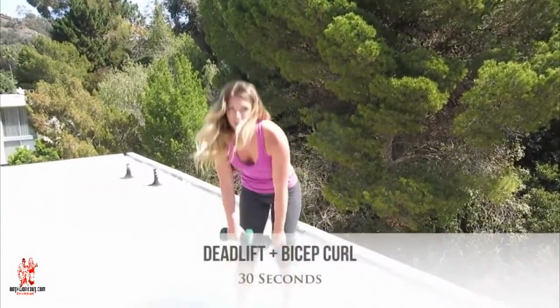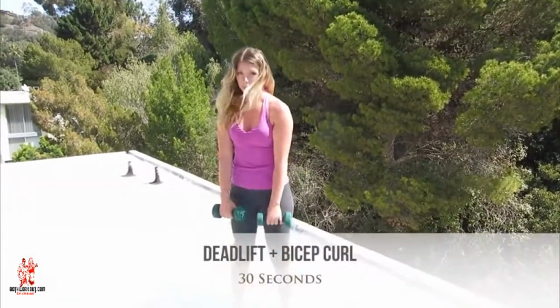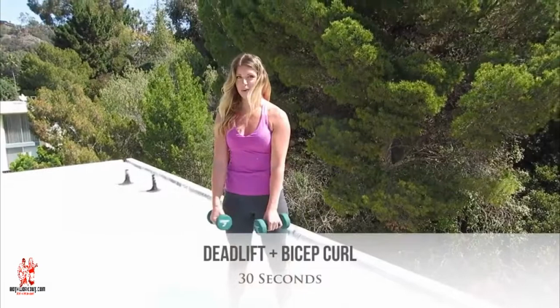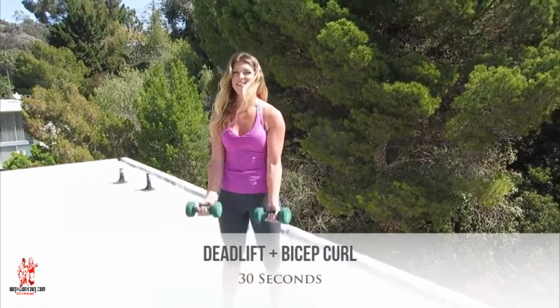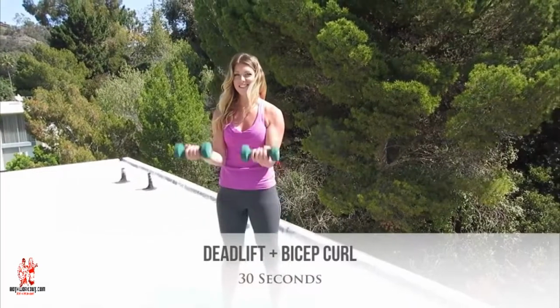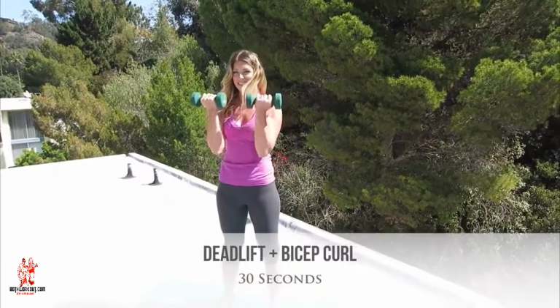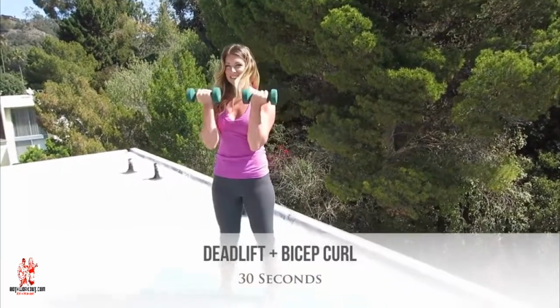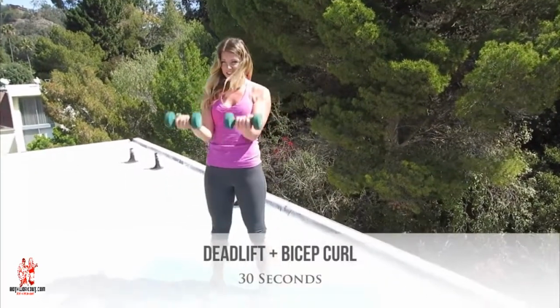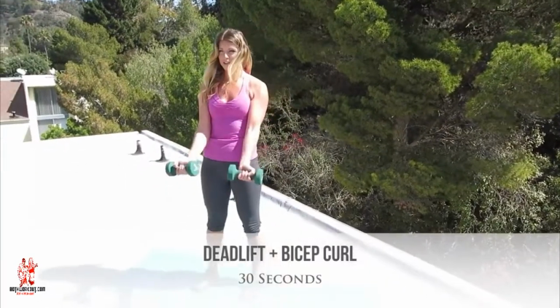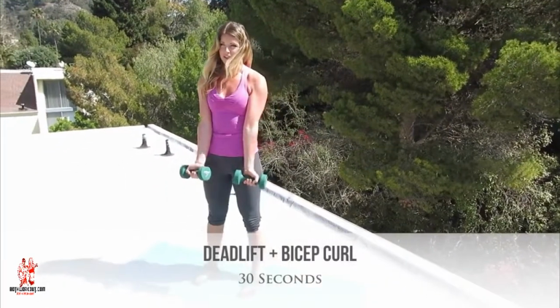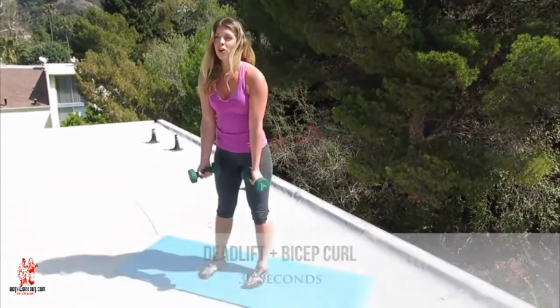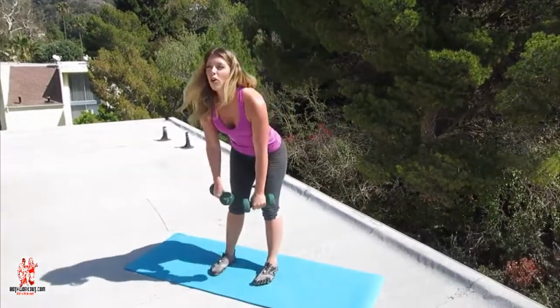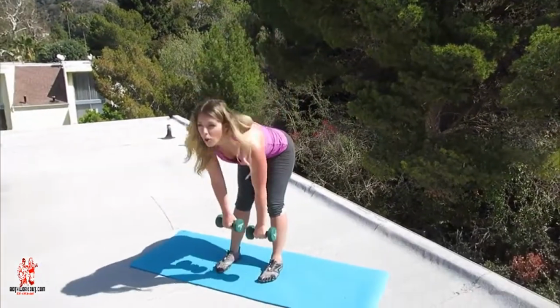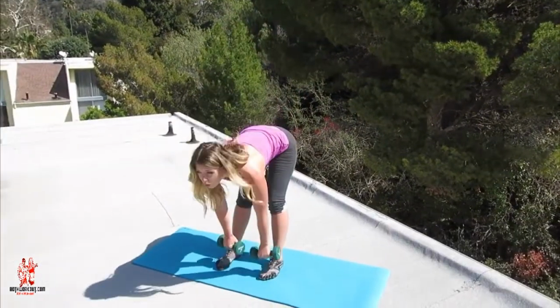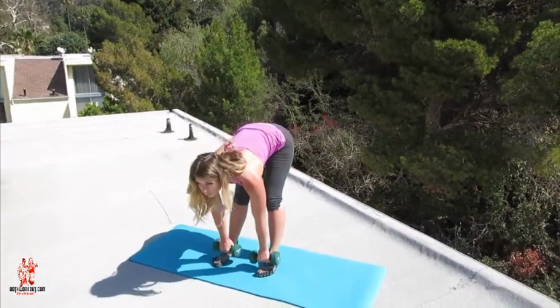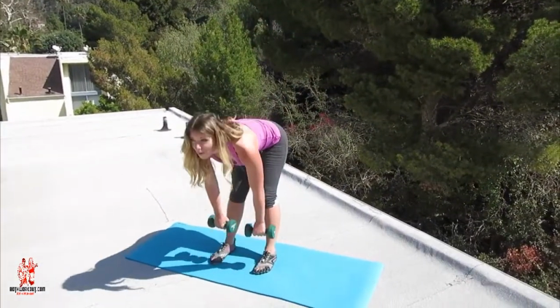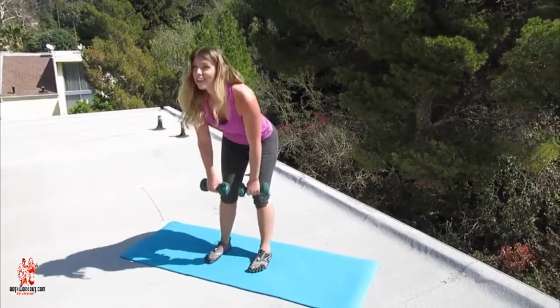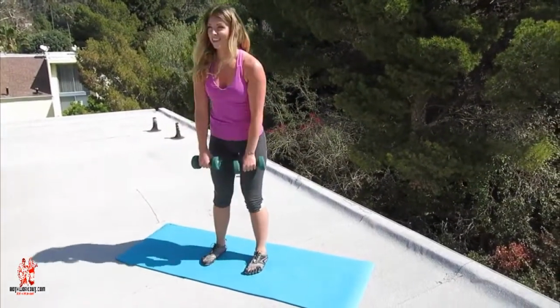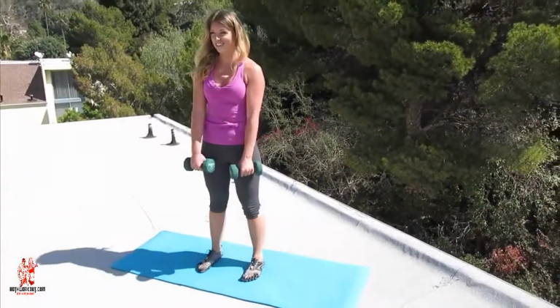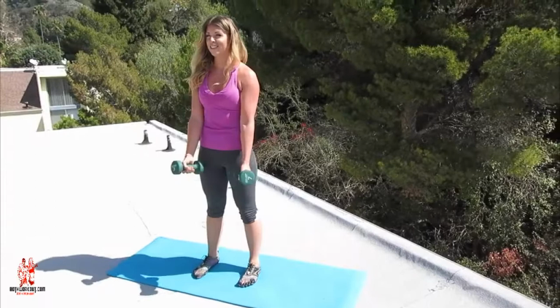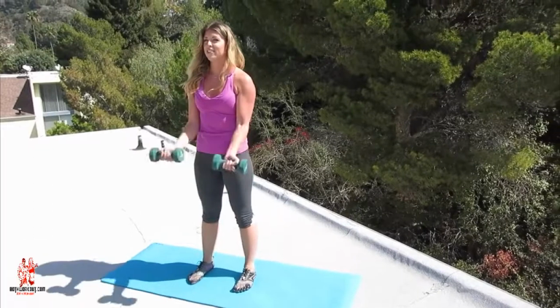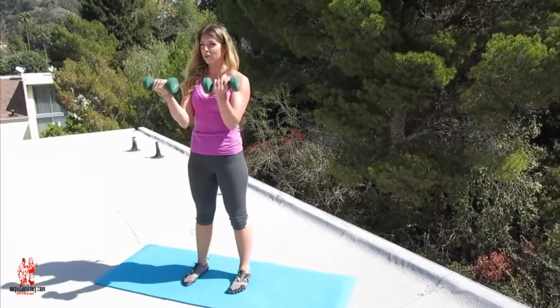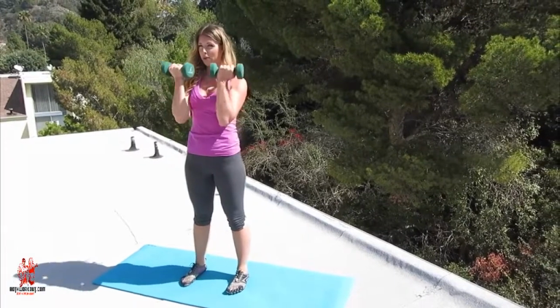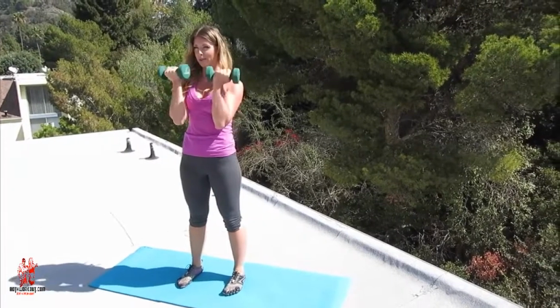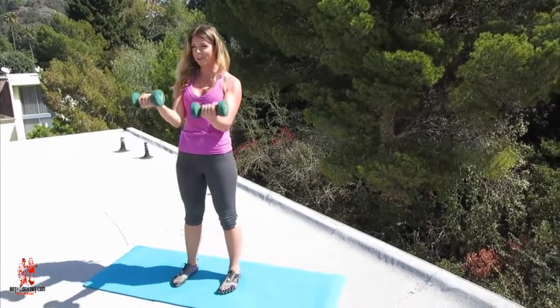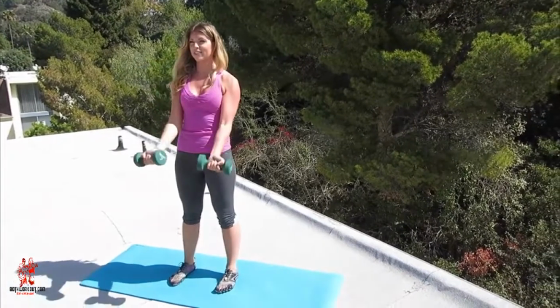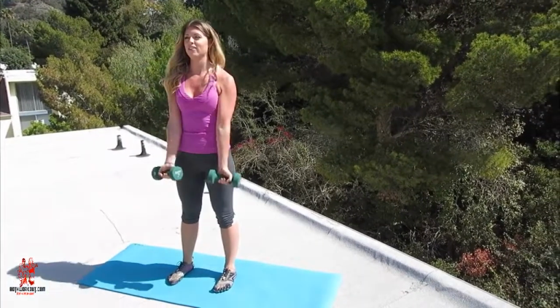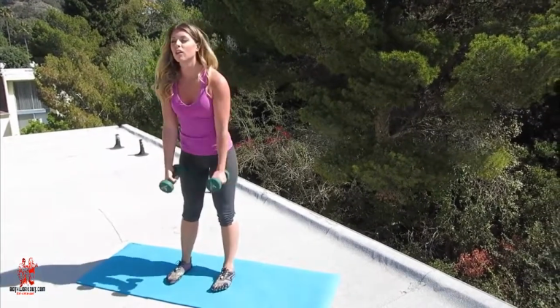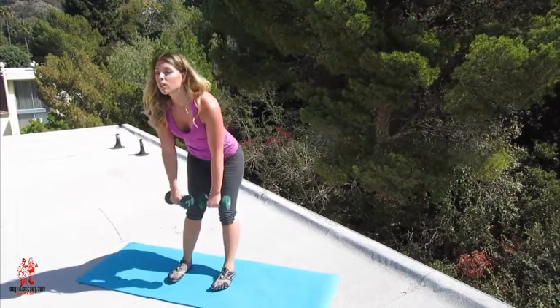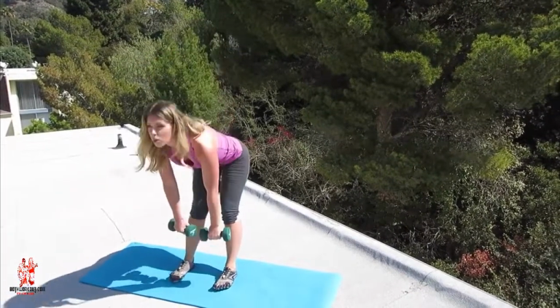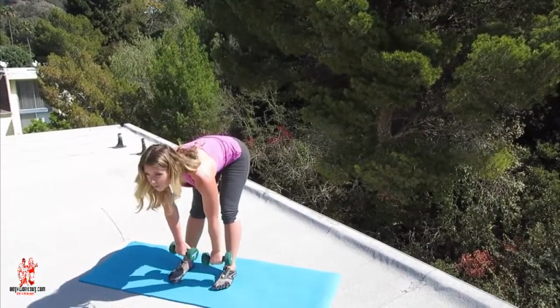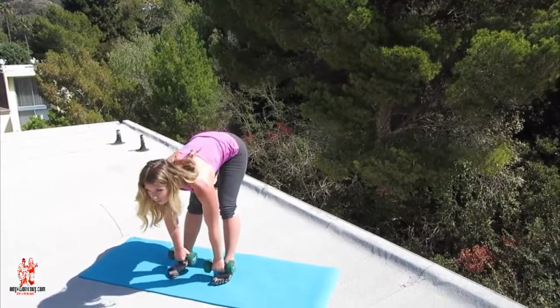Alright, this is your last round of the deadlift with a bicep curl. Abs are tight, arms are straight, you're lifting with the back of the thighs, squeezing at the top, and then coming into a bicep curl.